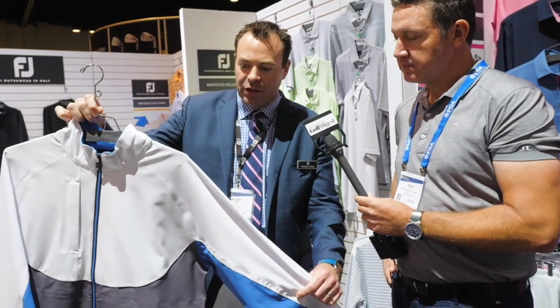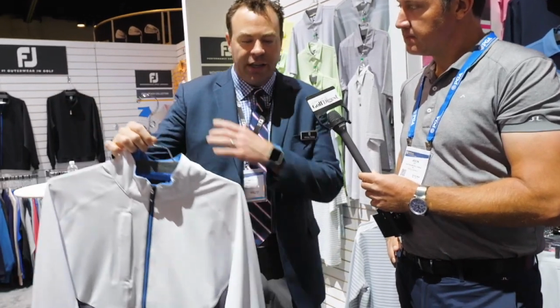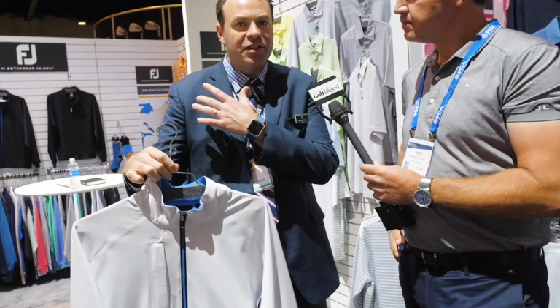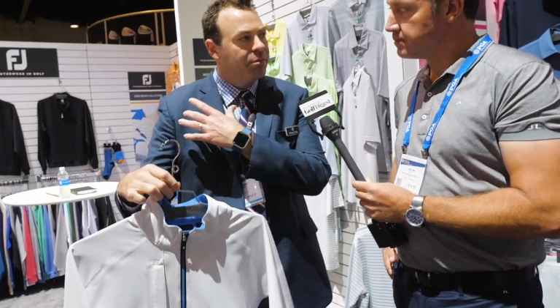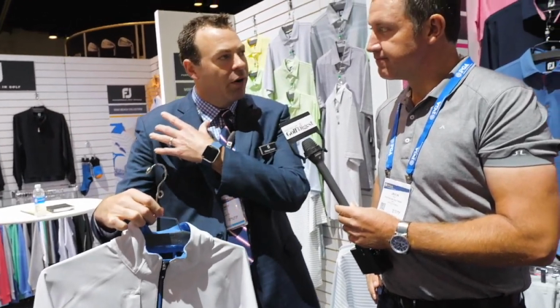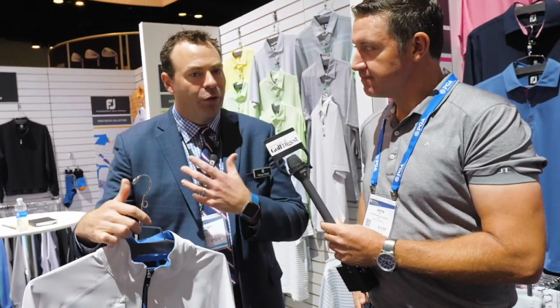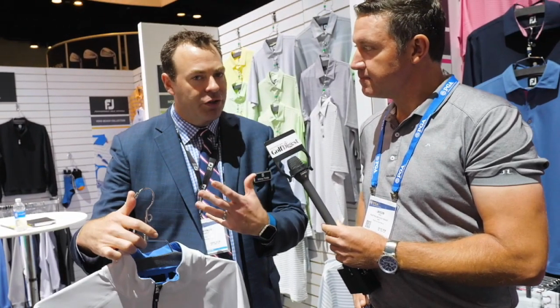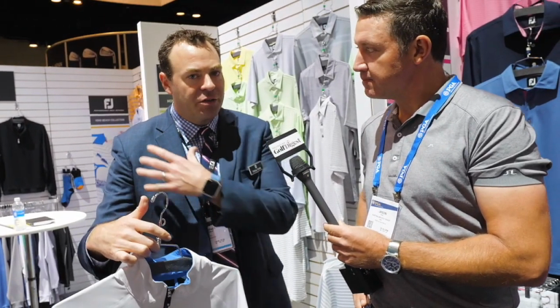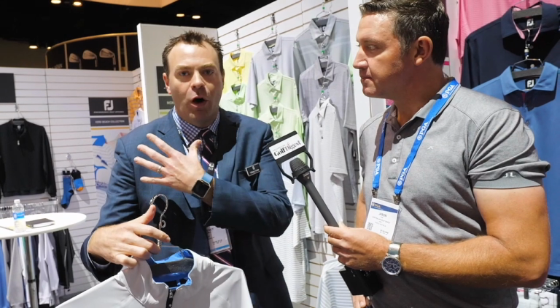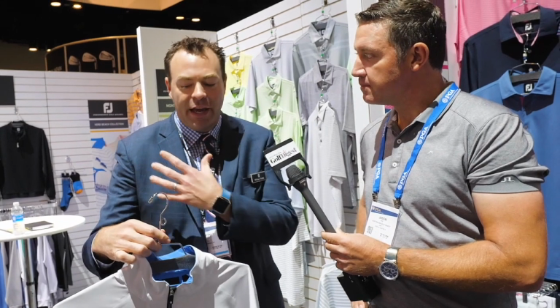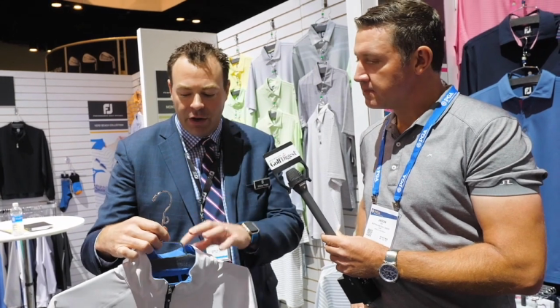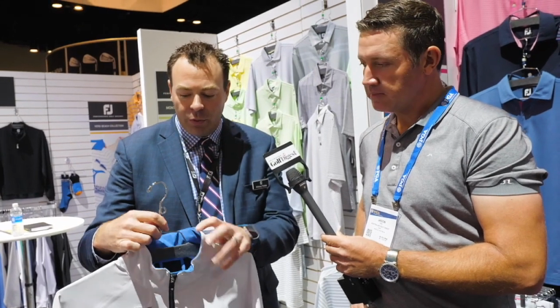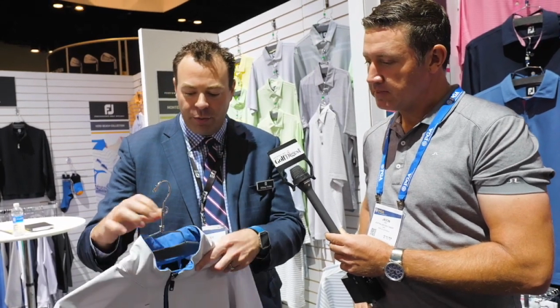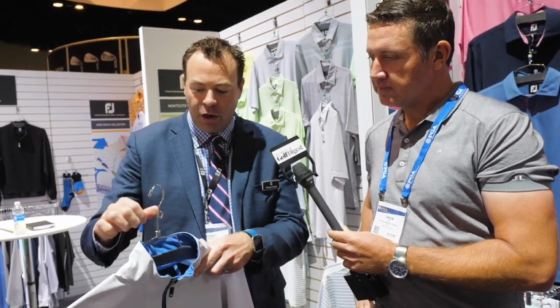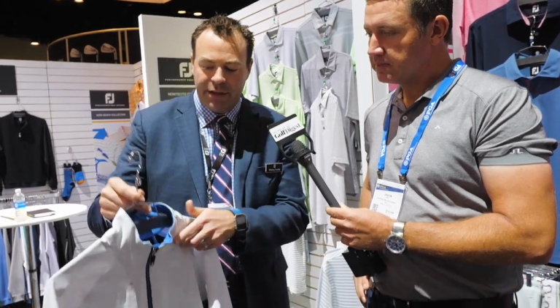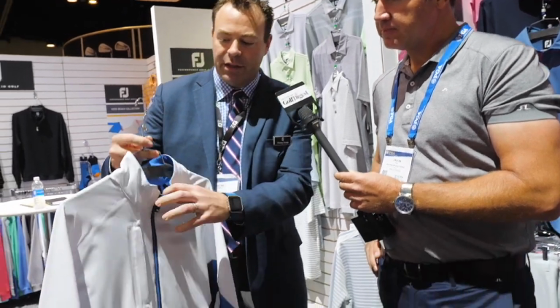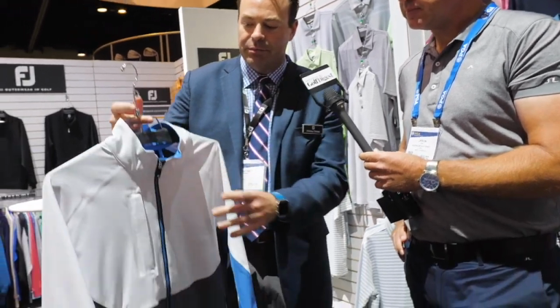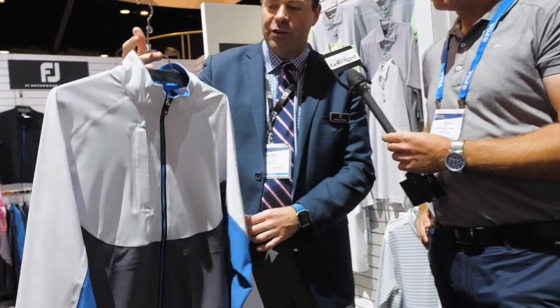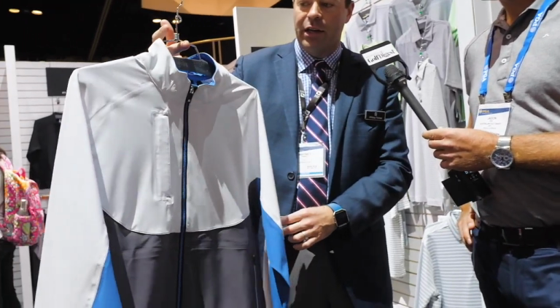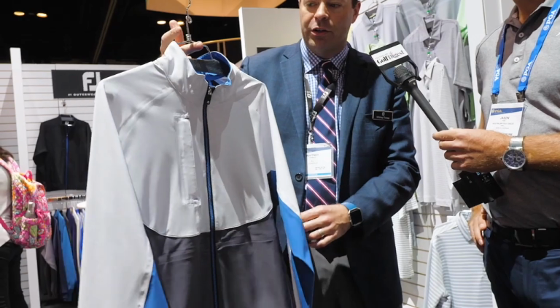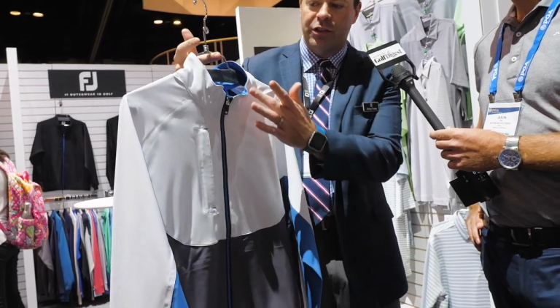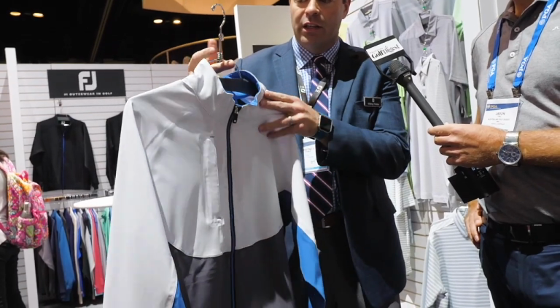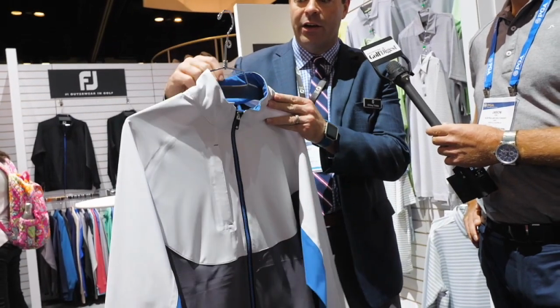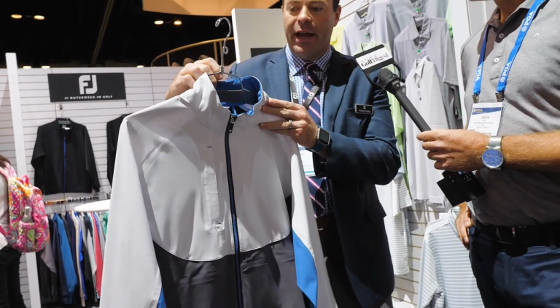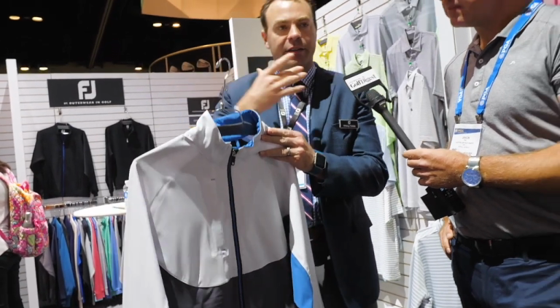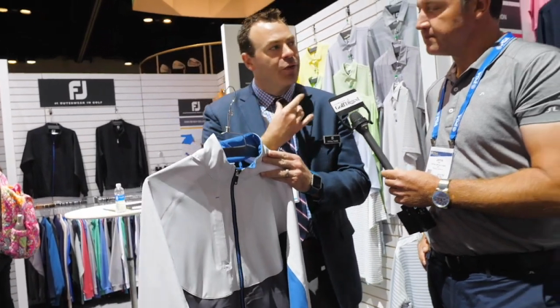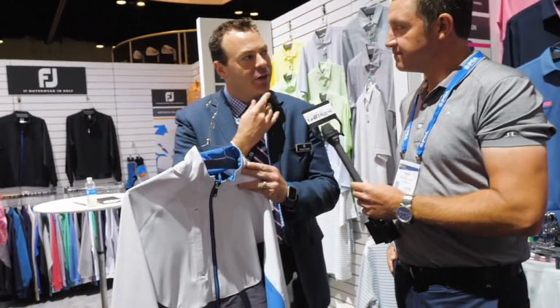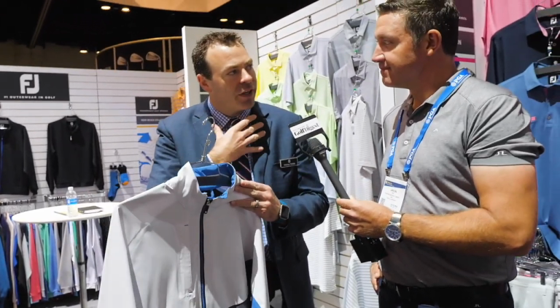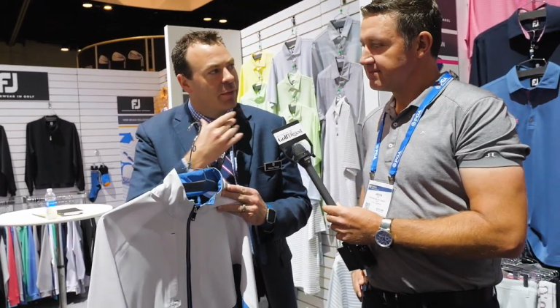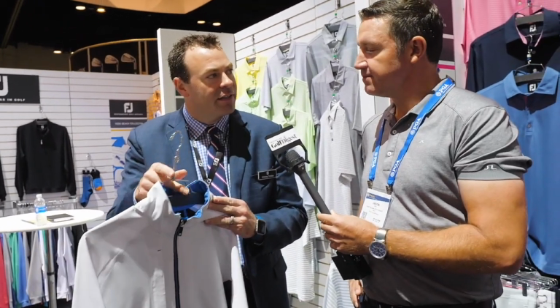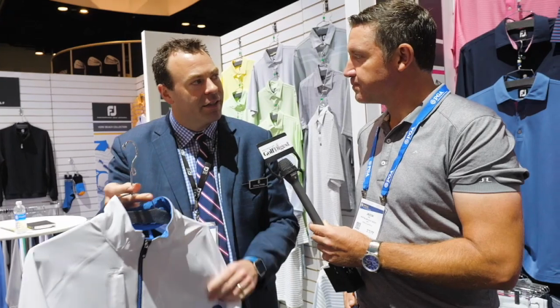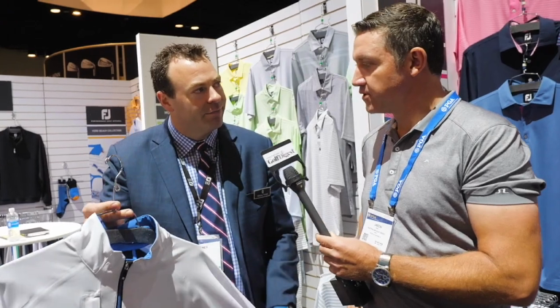So you're not getting that seam where it reduces the stretch, or where water would gather, all the way to our patented stay-dry collar construction — a little higher in the back and tapers down underneath your chin to keep it a nice, tight seal.